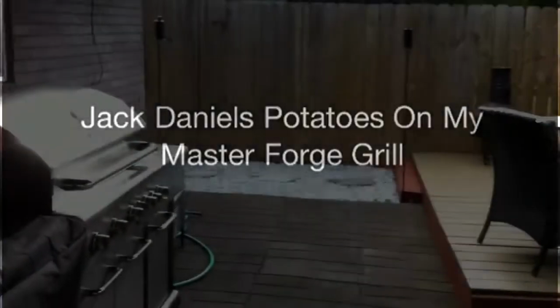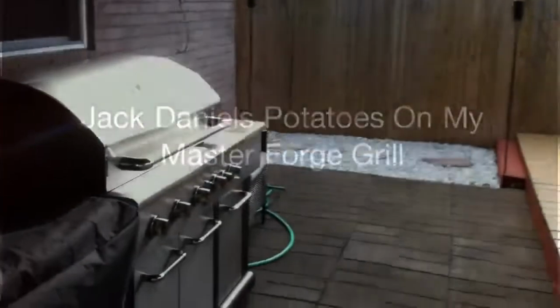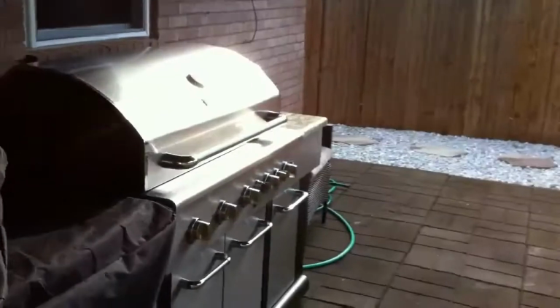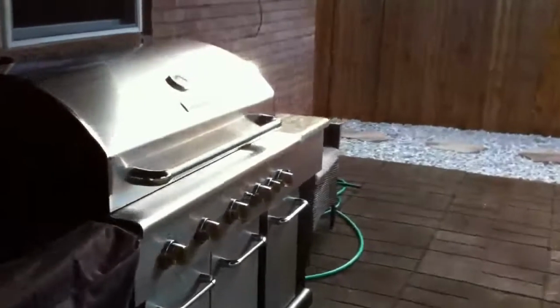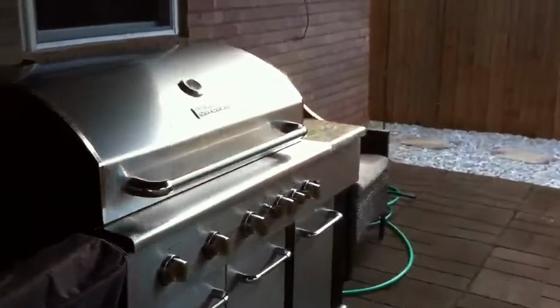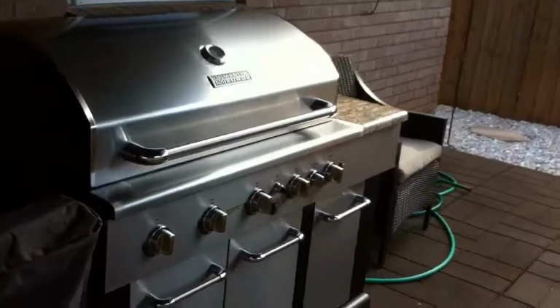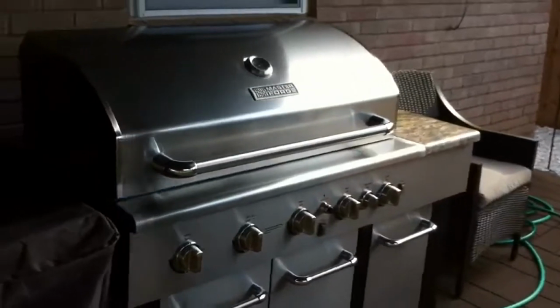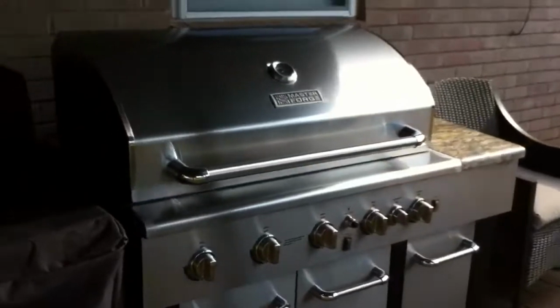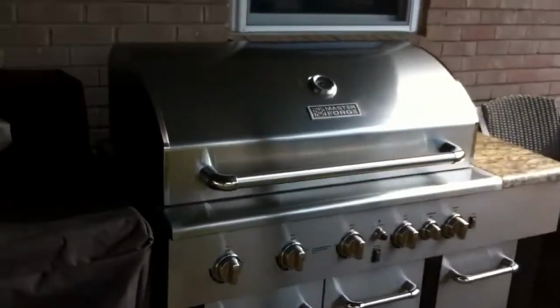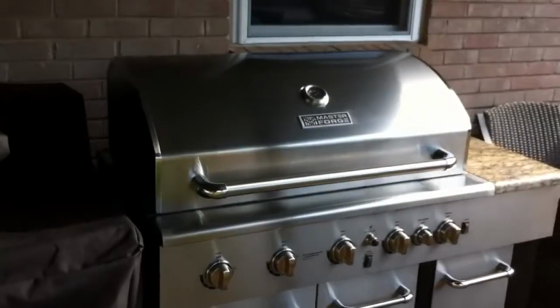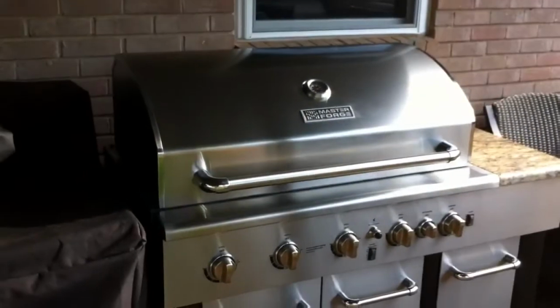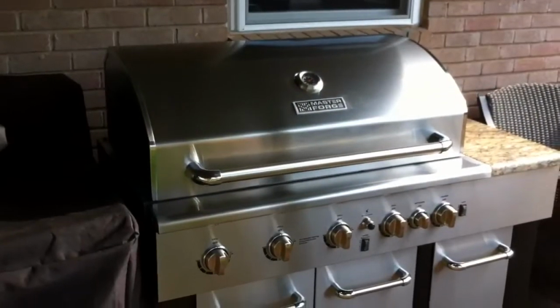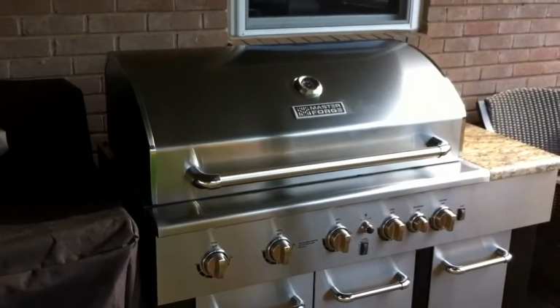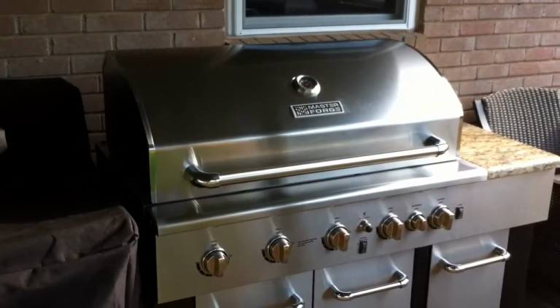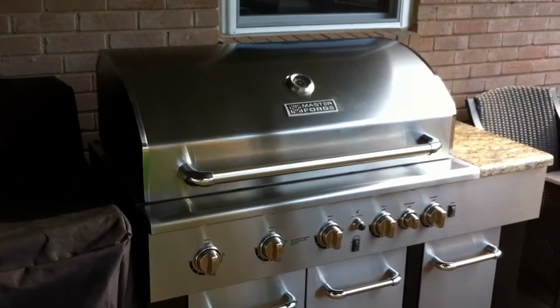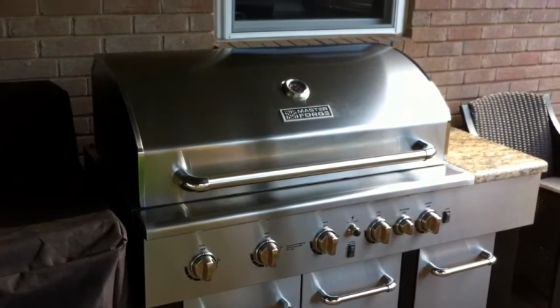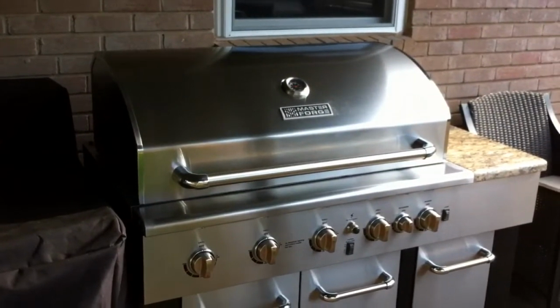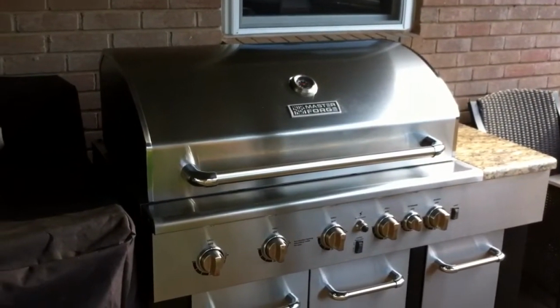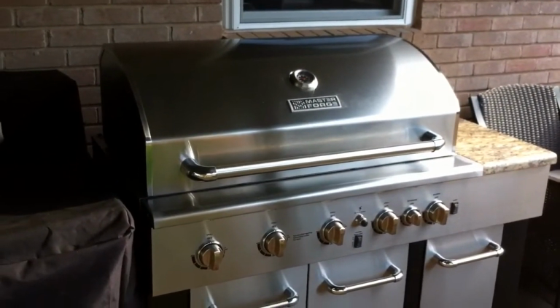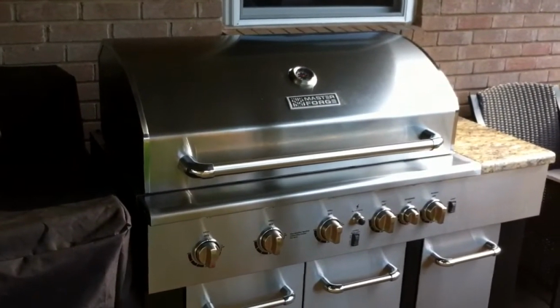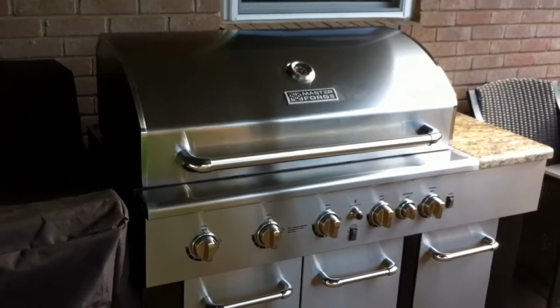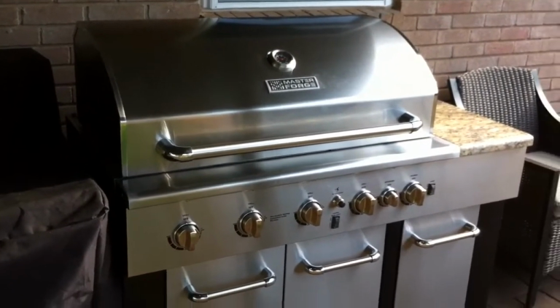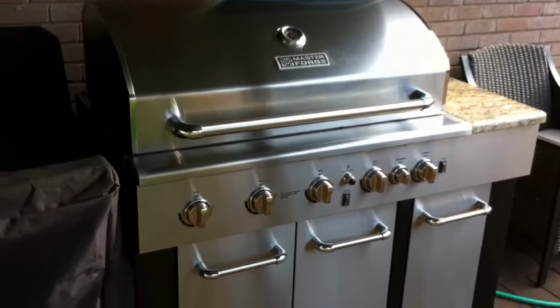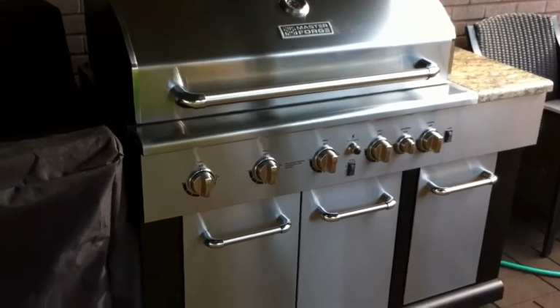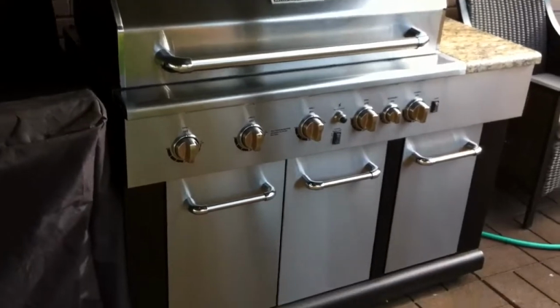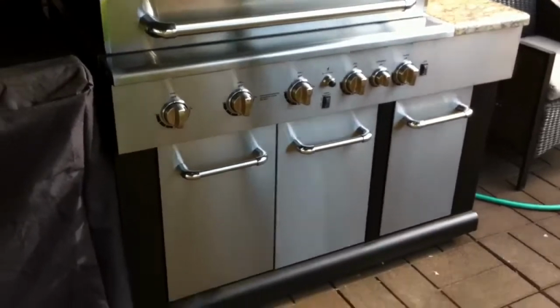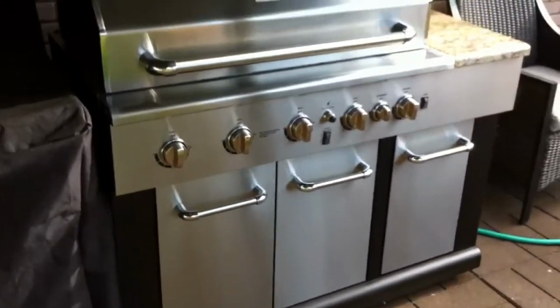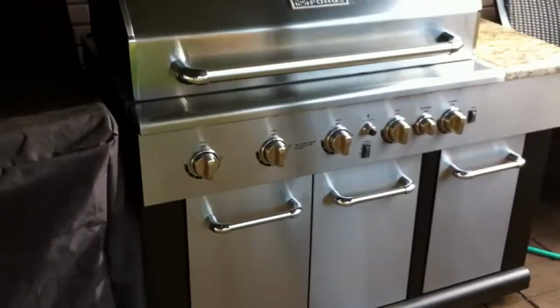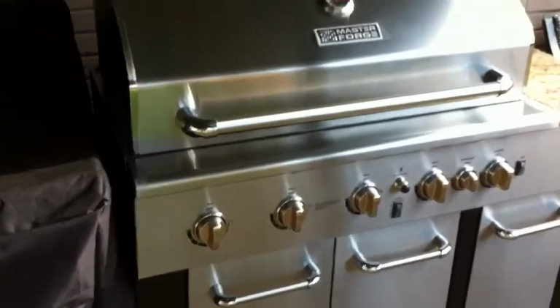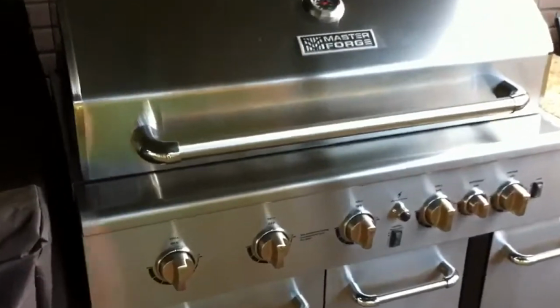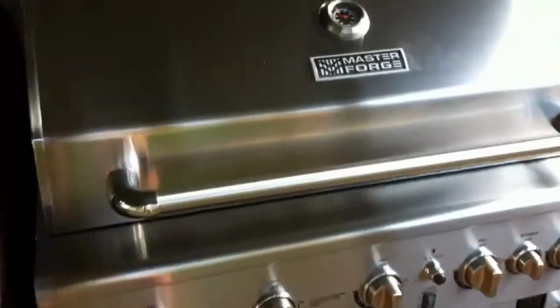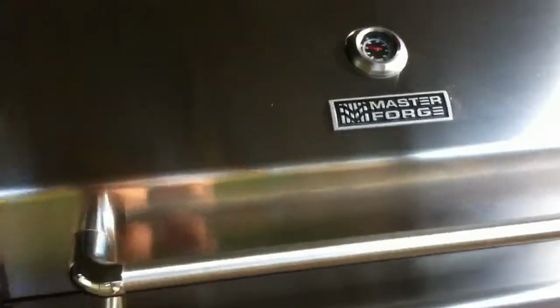So a few-month update on this barbecue here that I got from Lowe's. It's the Master Forge Modular Gas Grill. I also got the sink unit. And right now I am grilling up some potatoes.